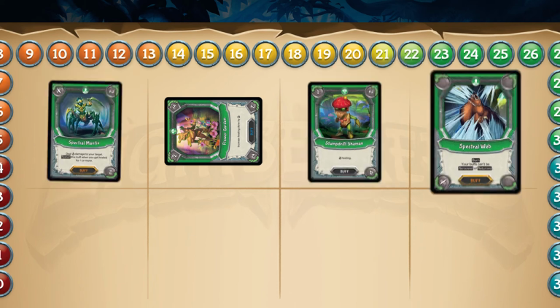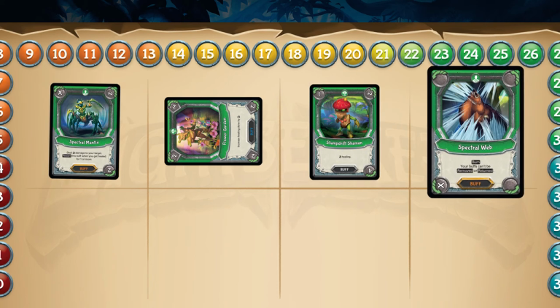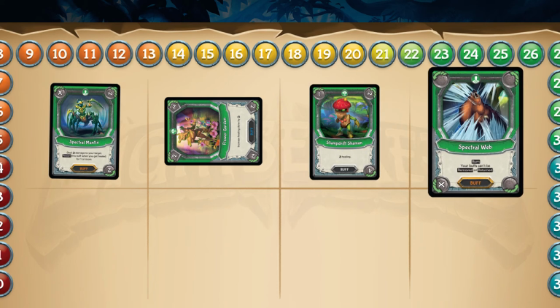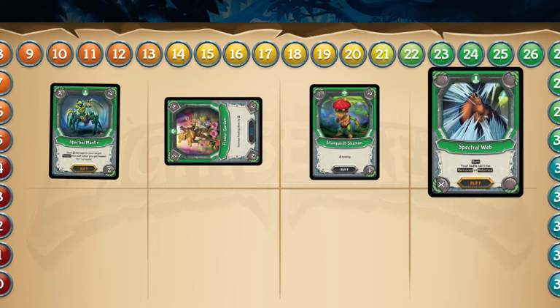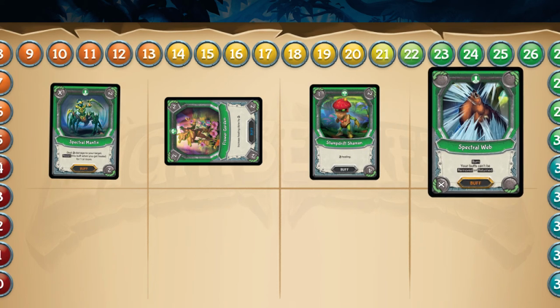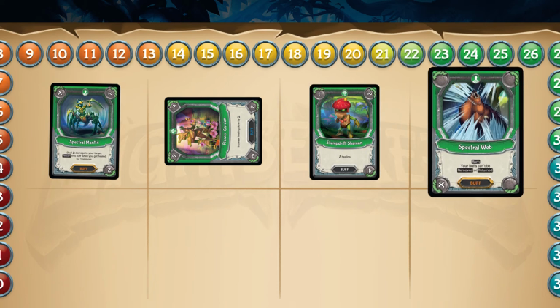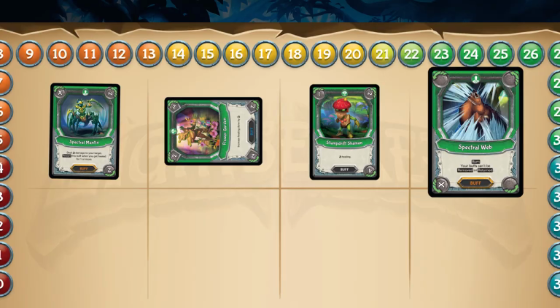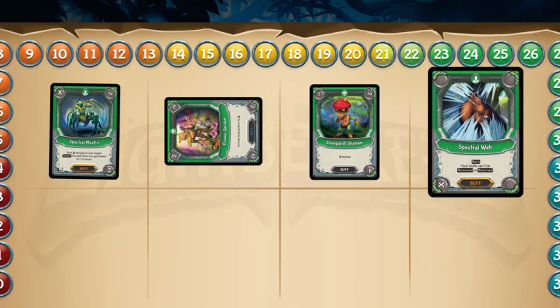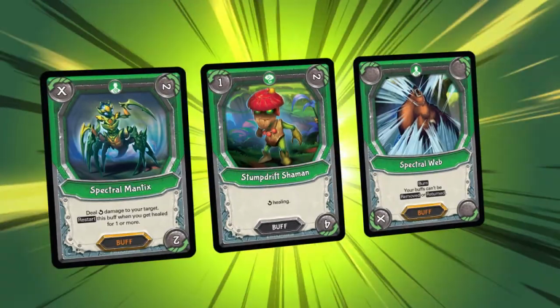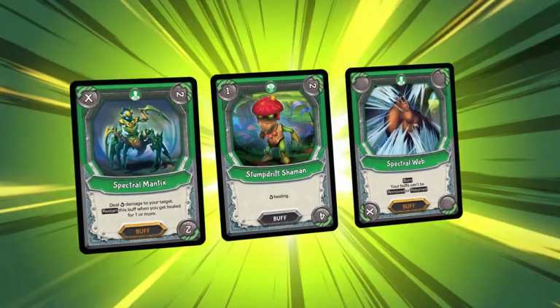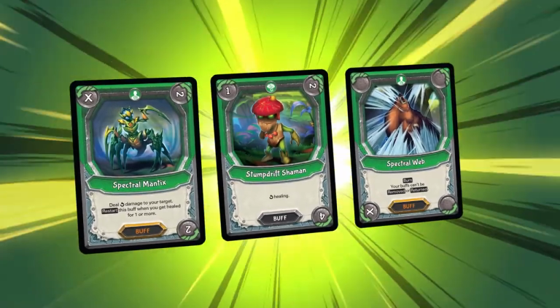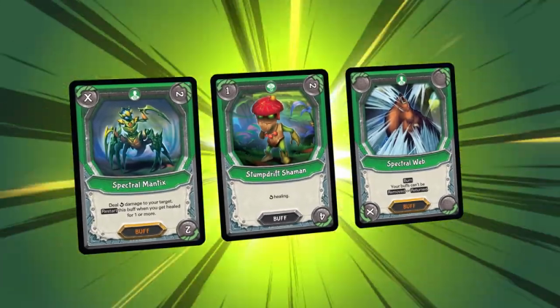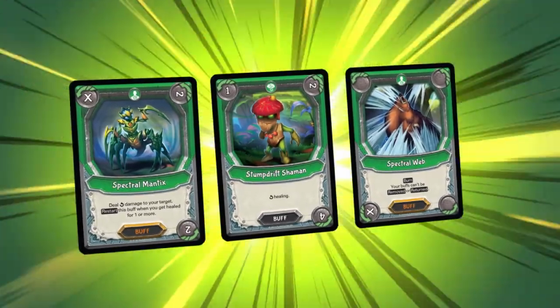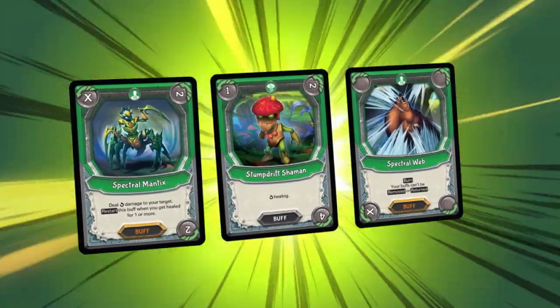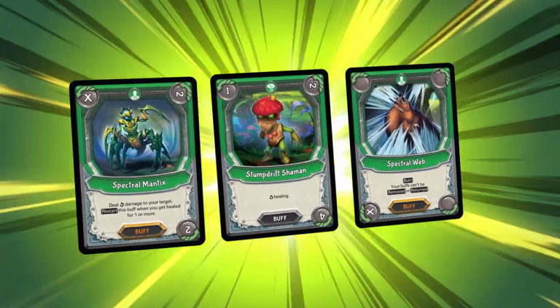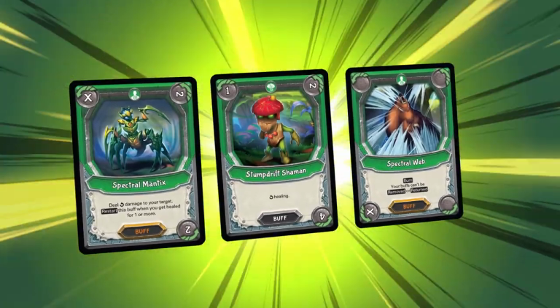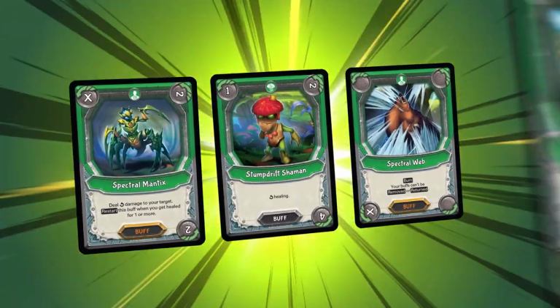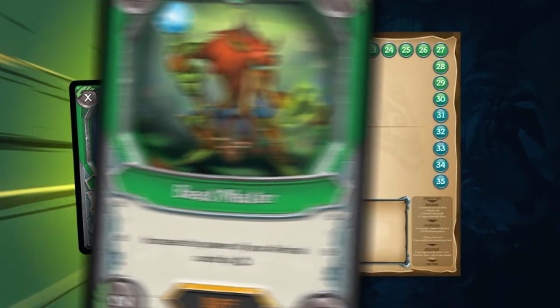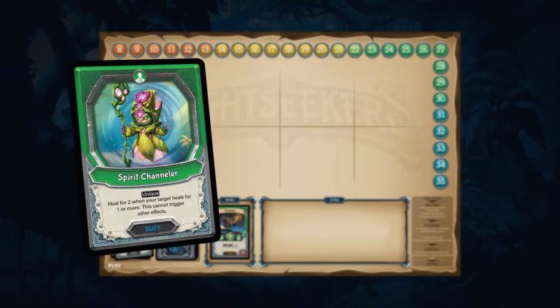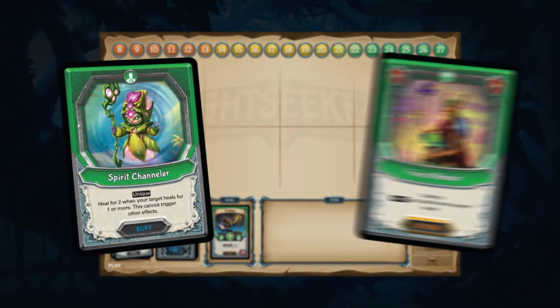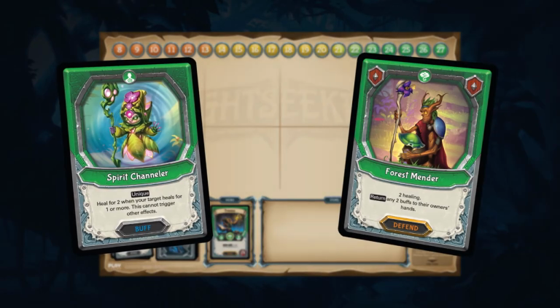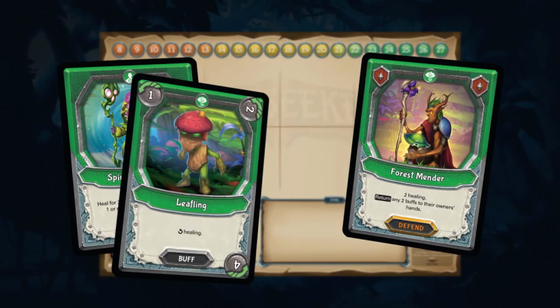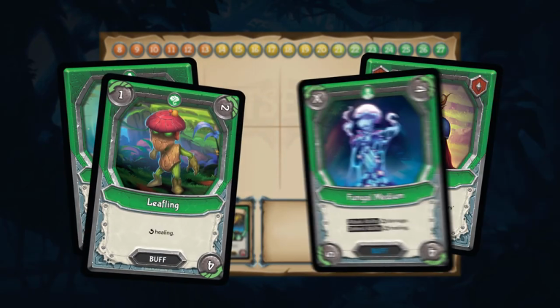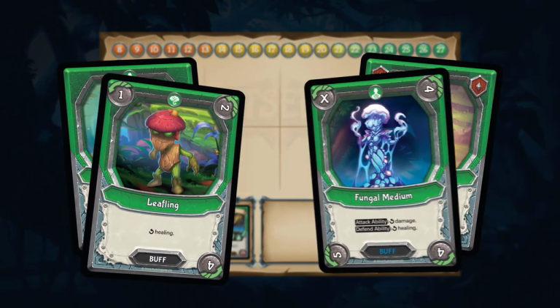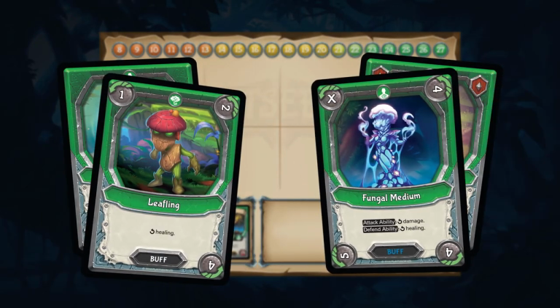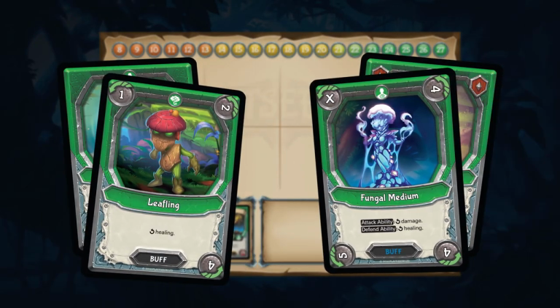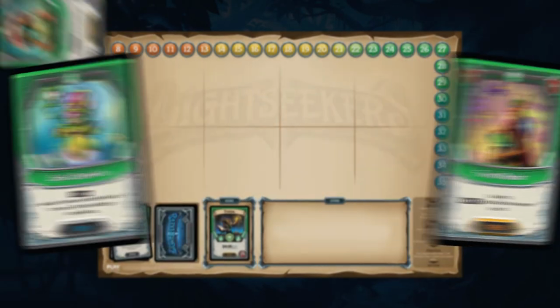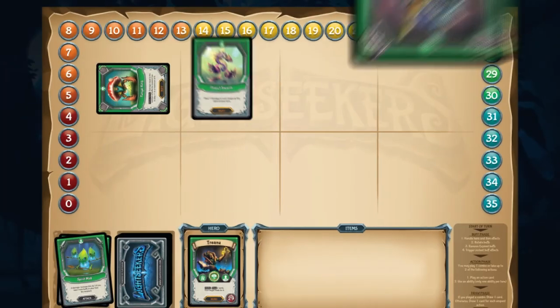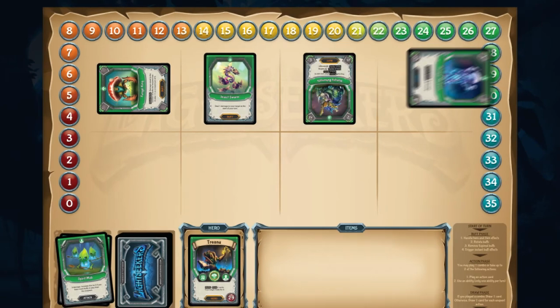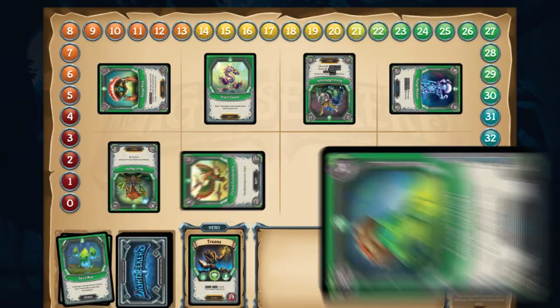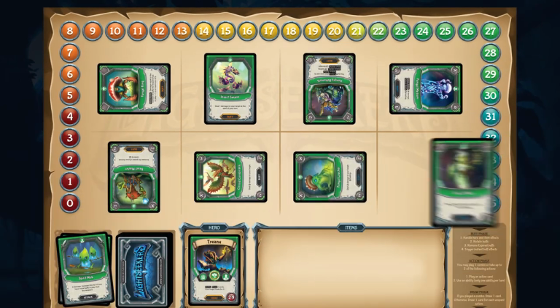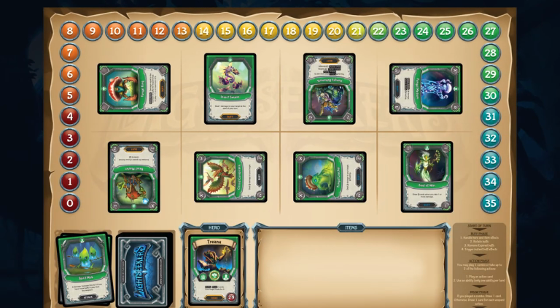Spectral Web then prevents other players from removing the buffs, ensuring this card combination stays a threat for its entire duration. Harness the restorative properties of Nature, keep yourself healthy, maintain buffs in play, and keep your opponent on the back foot.